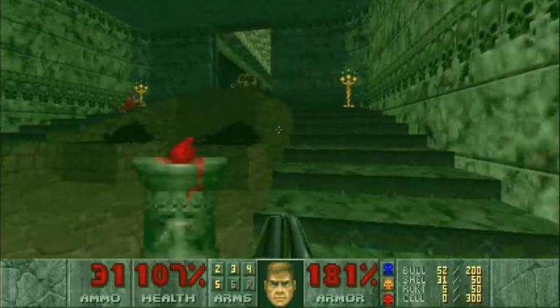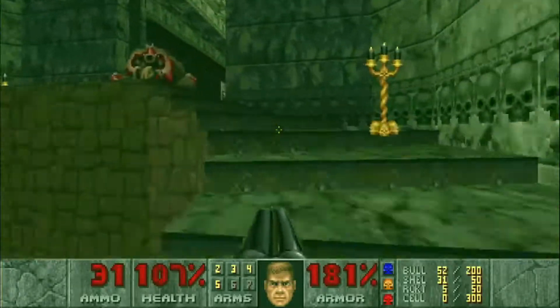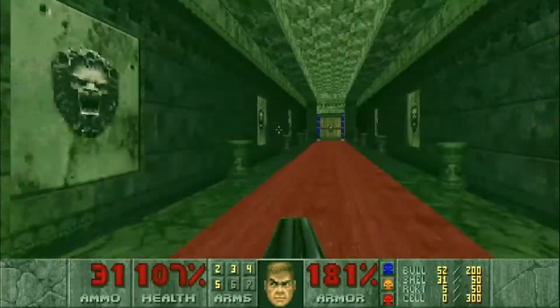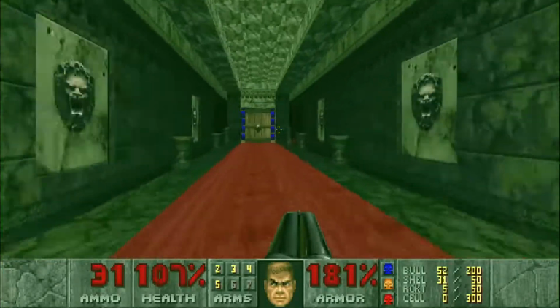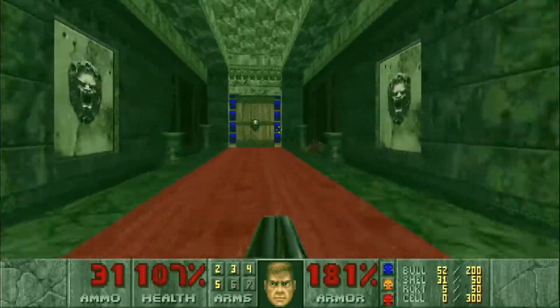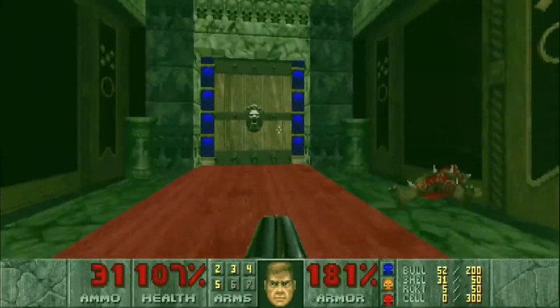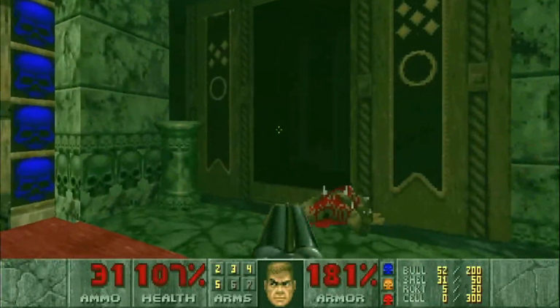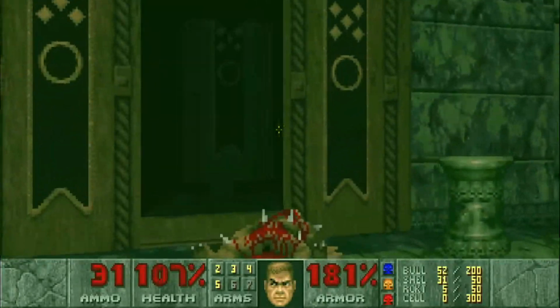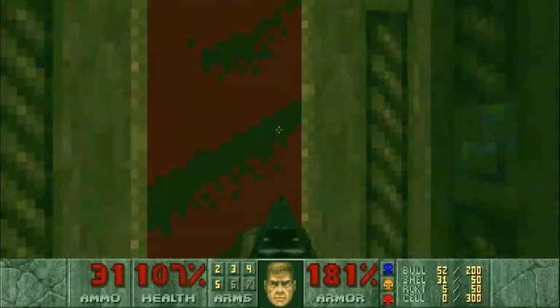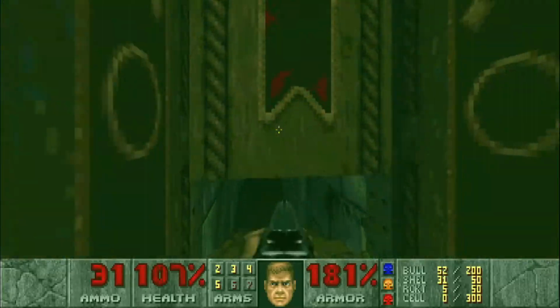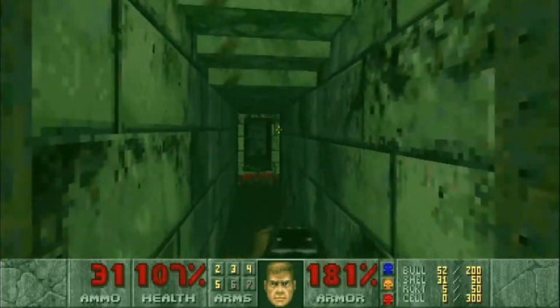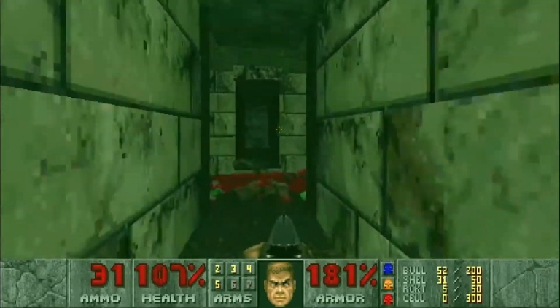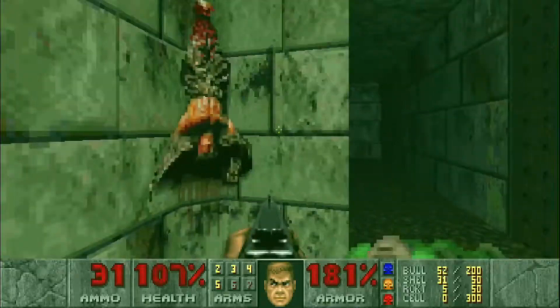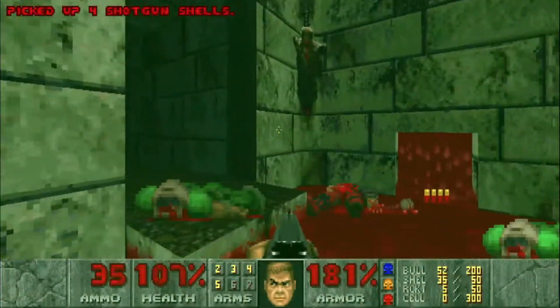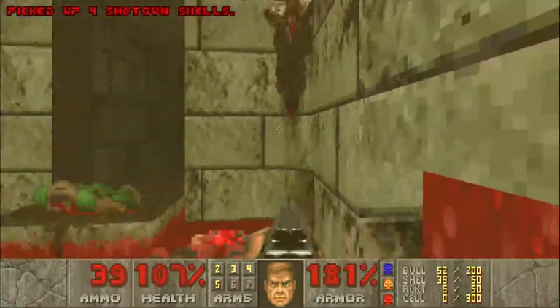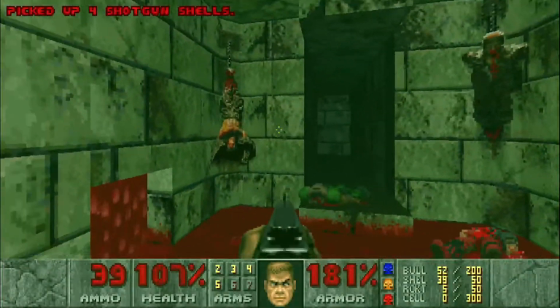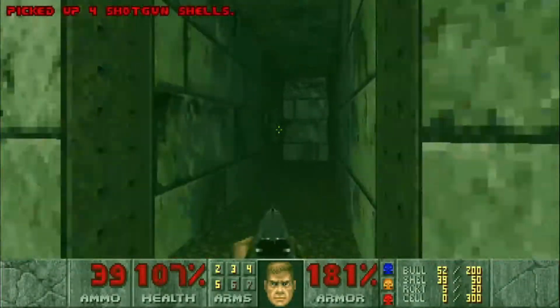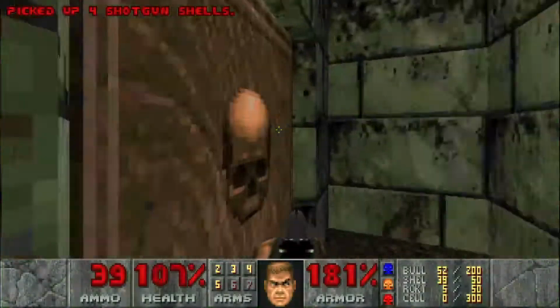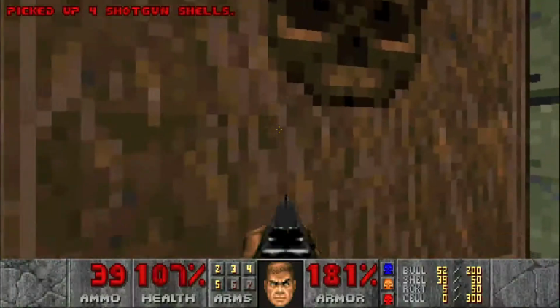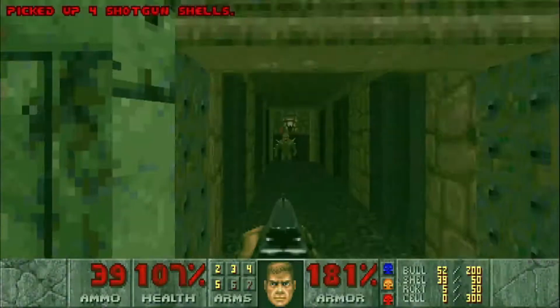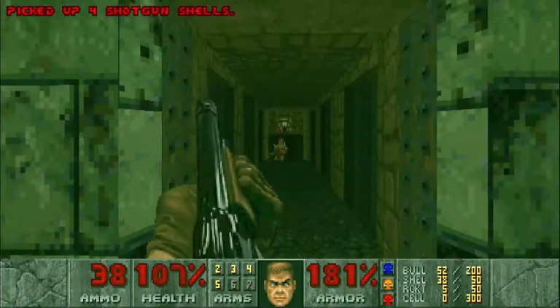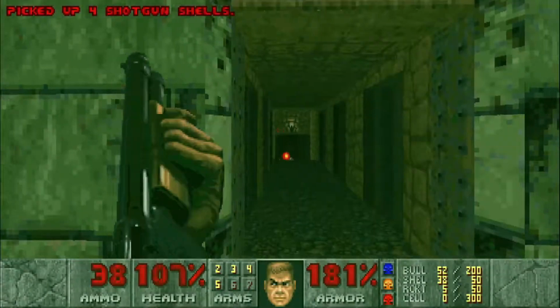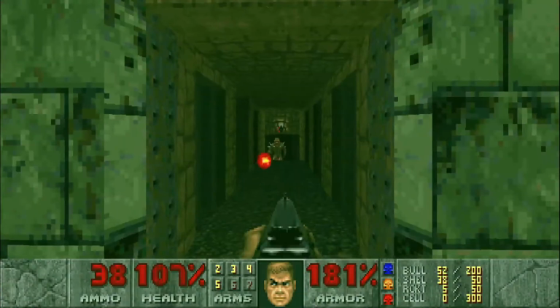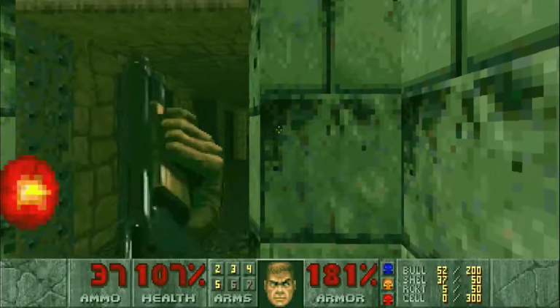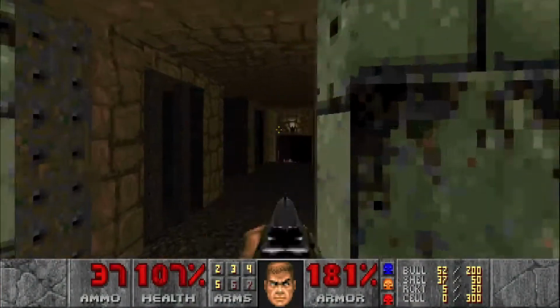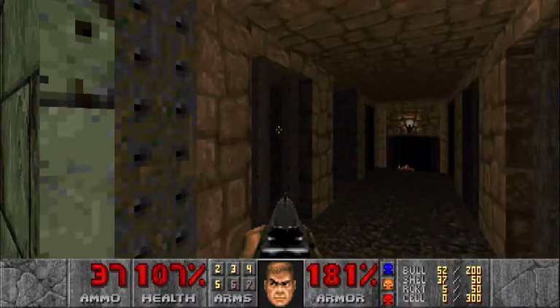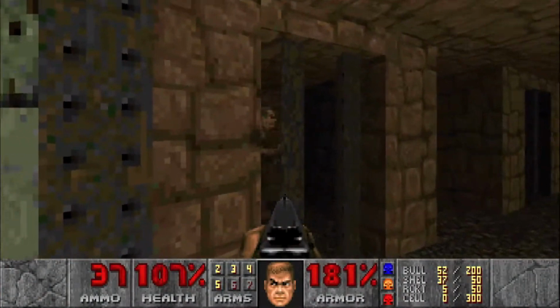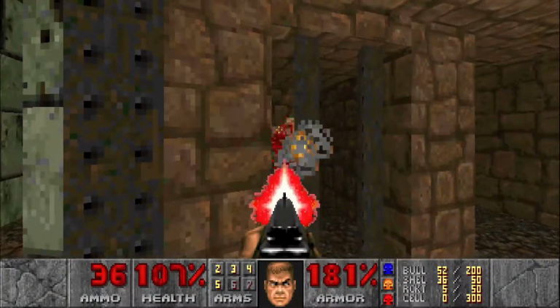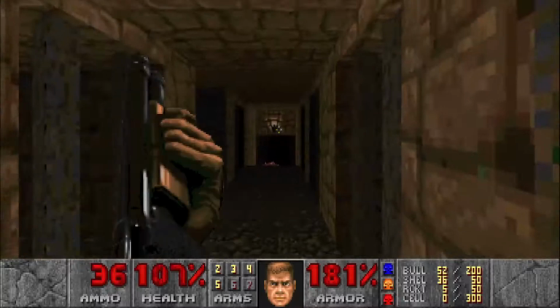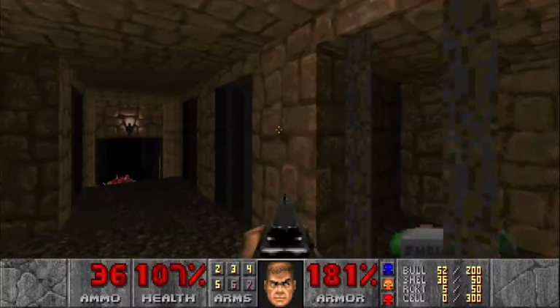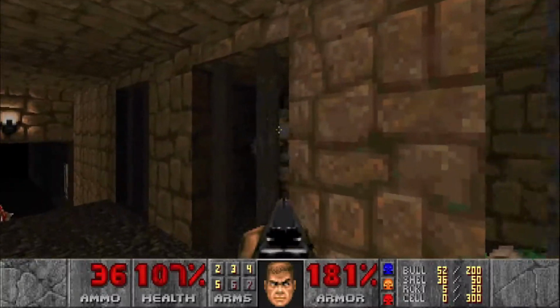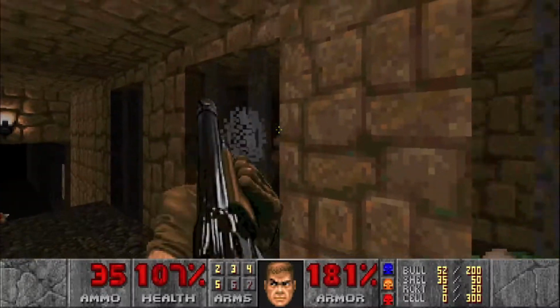Then we'll head back up here and go to an optional area right in here. Let's grab some shells, take out two imps, and watch out — in these cages there are some zombie men that will snipe you.